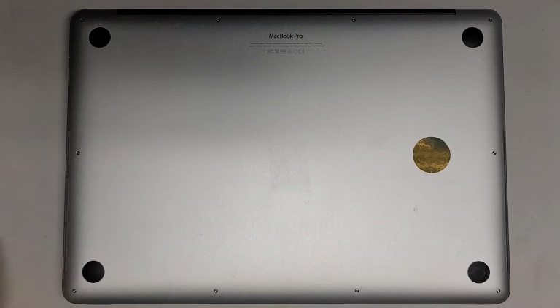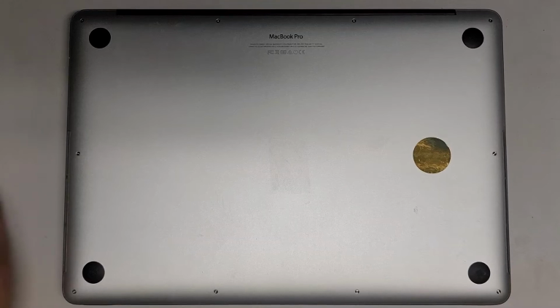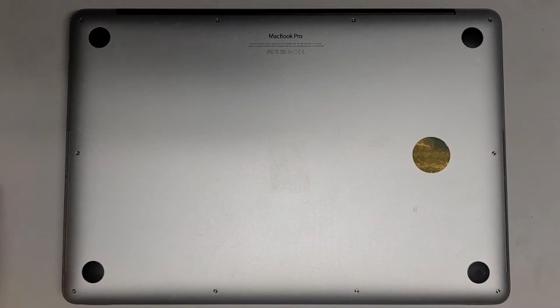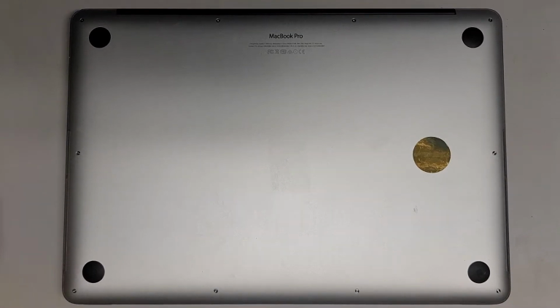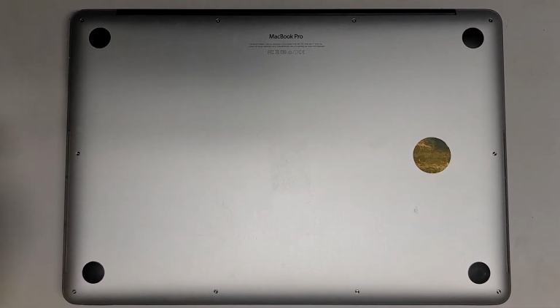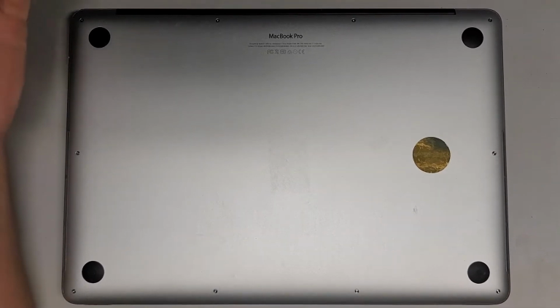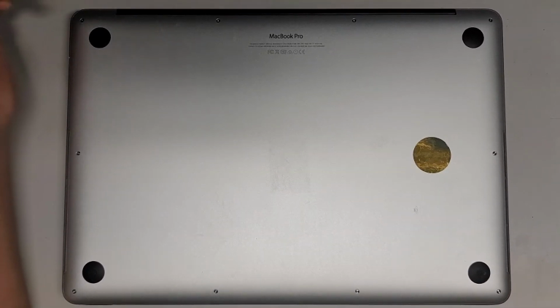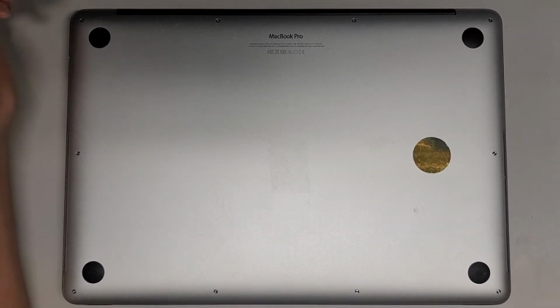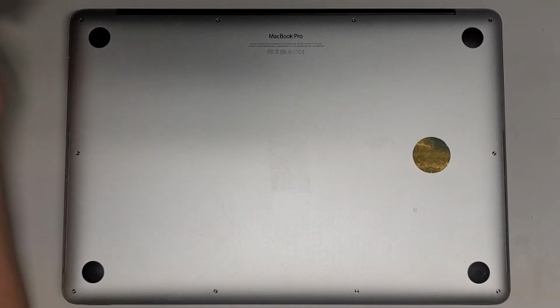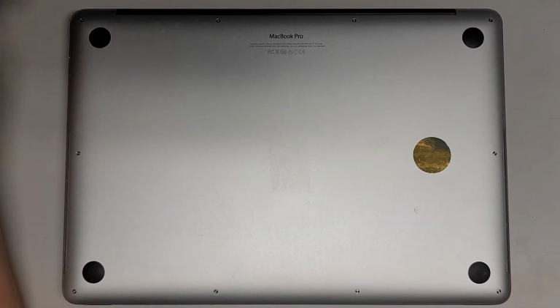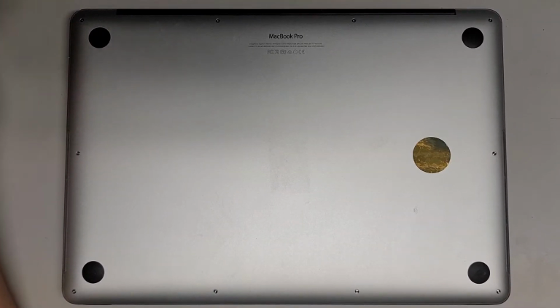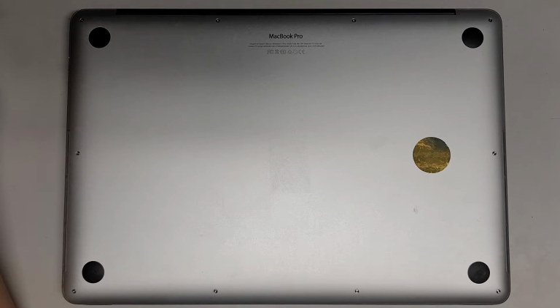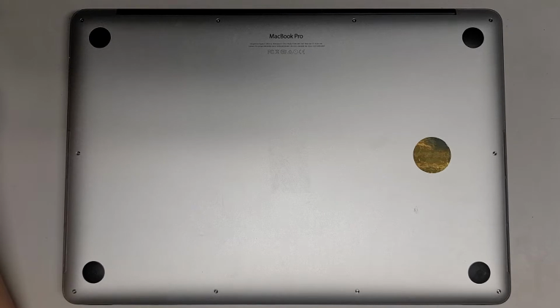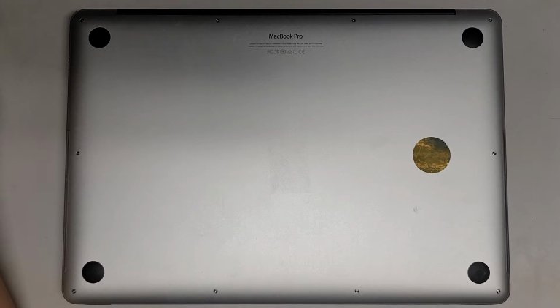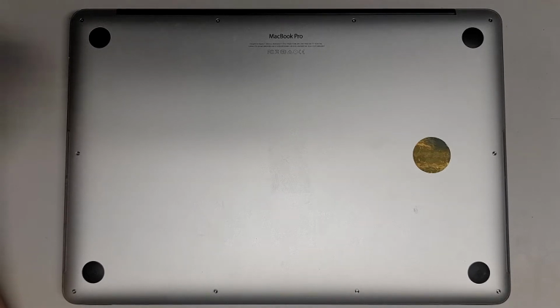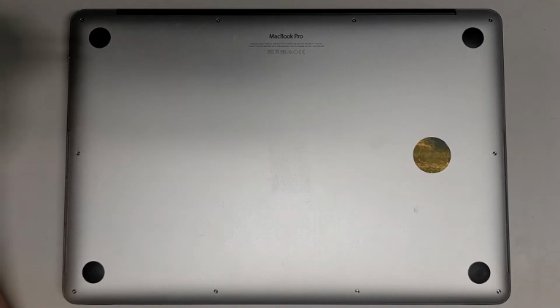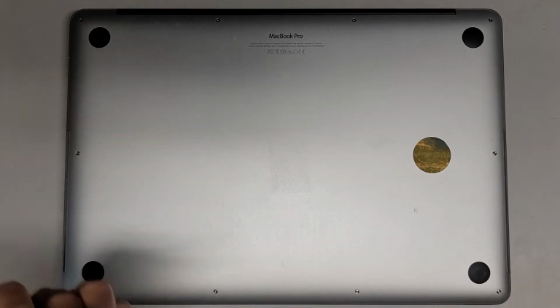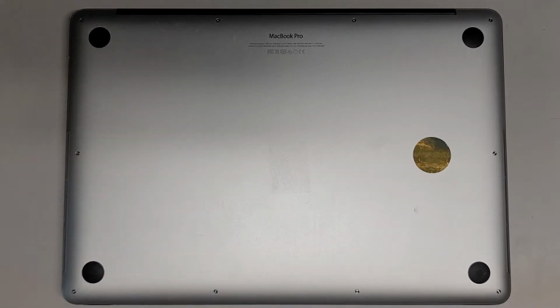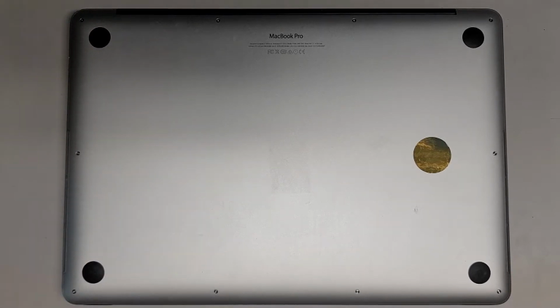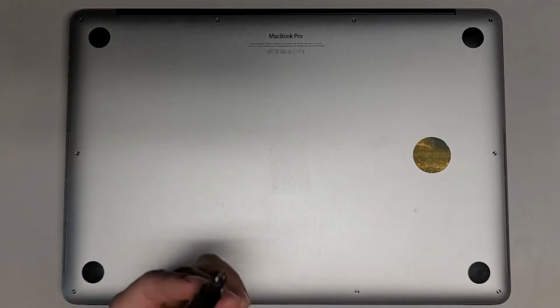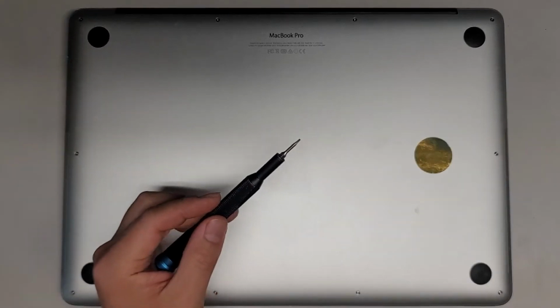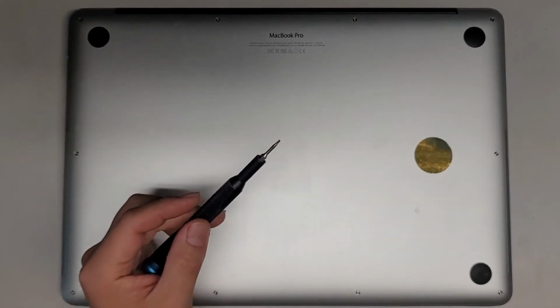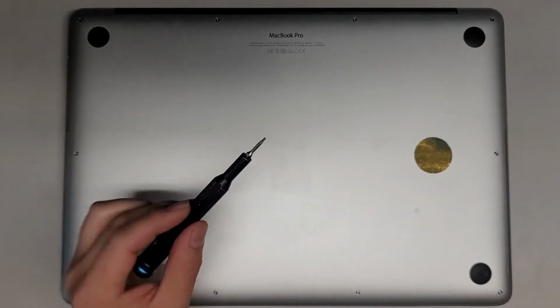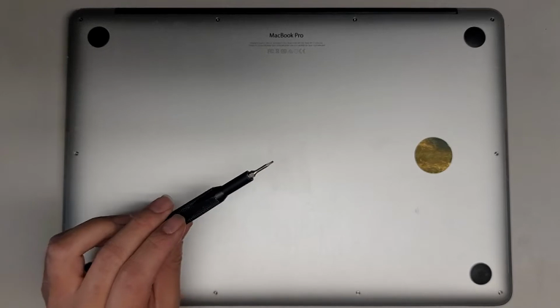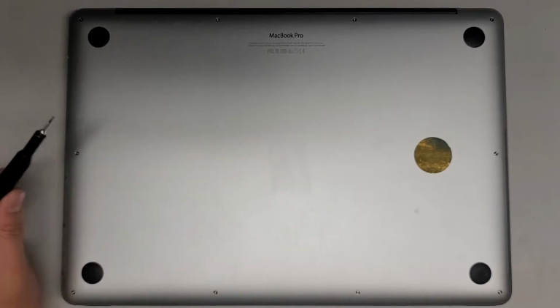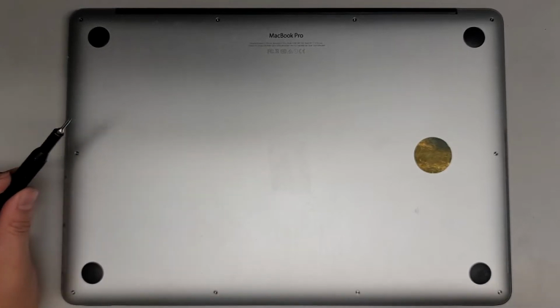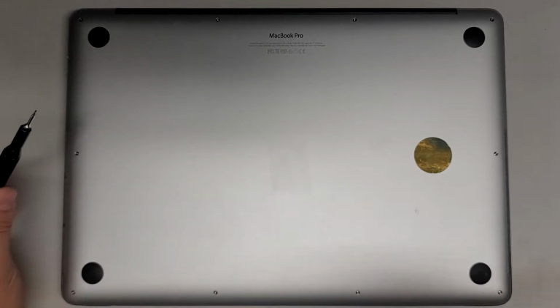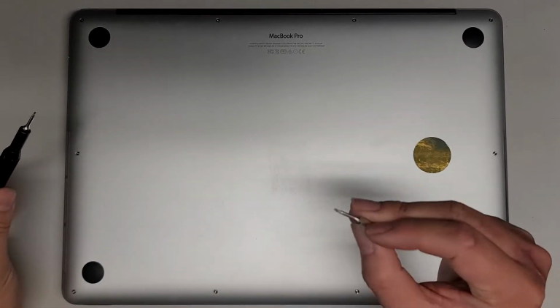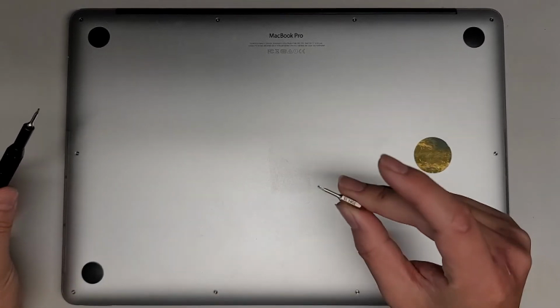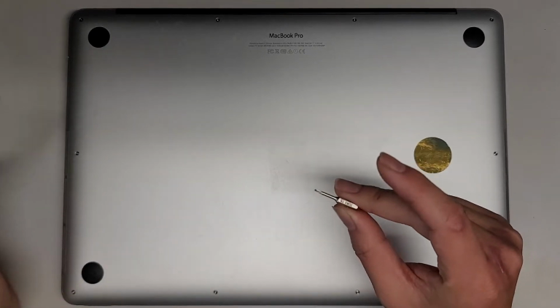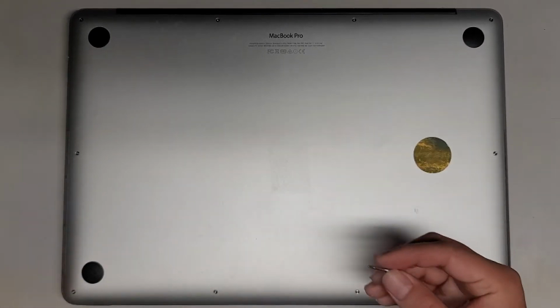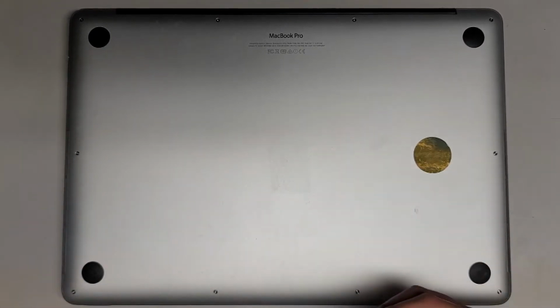We're going to be replacing the battery on this mid-2015 15-inch MacBook Pro model A1398. First we're going to need a Pentalobe 1.2 or P5 screwdriver, and then we'll also need a T5 or Torx 5 screwdriver.